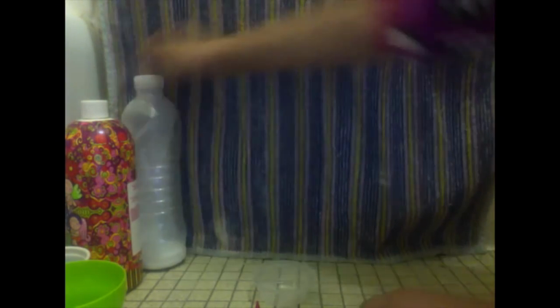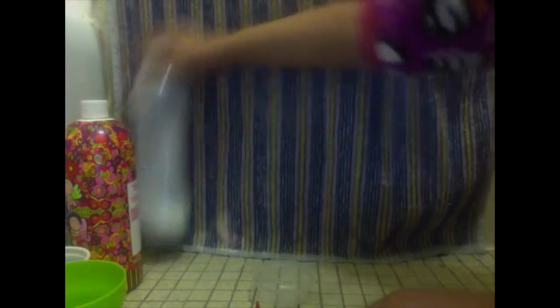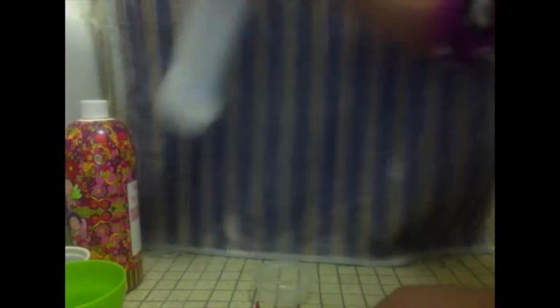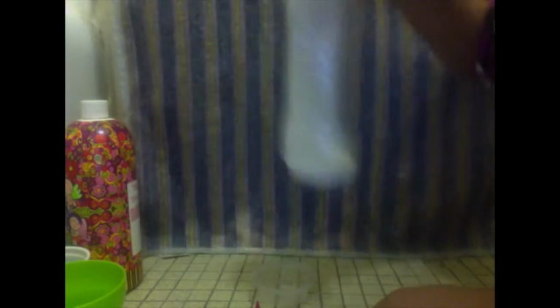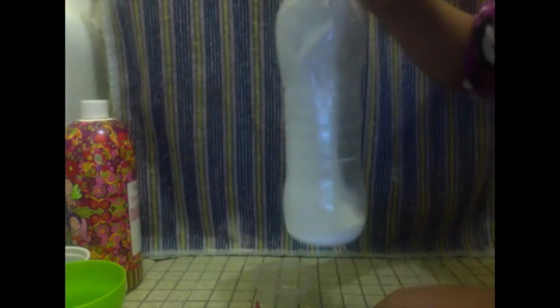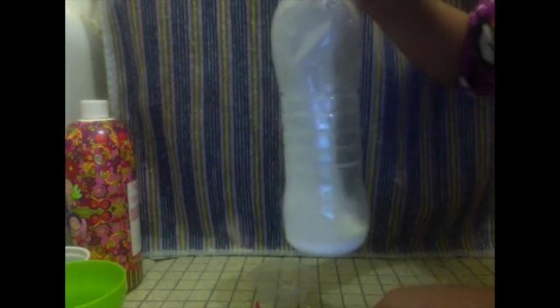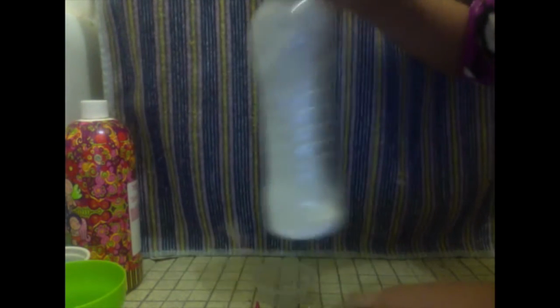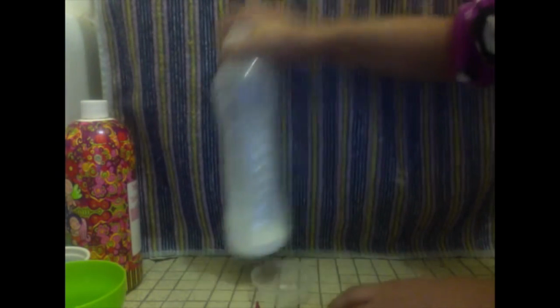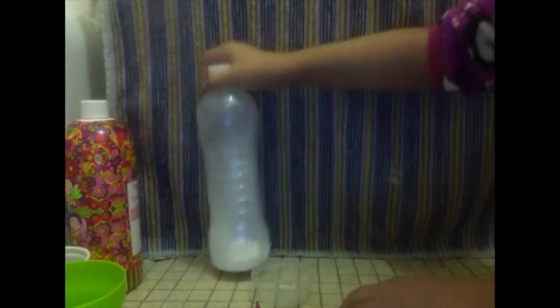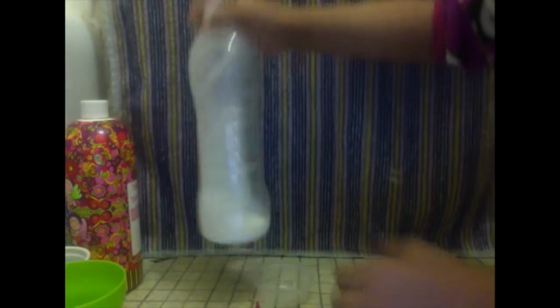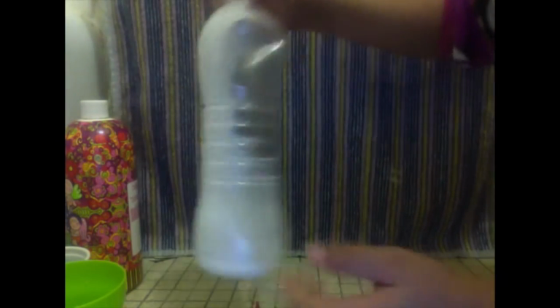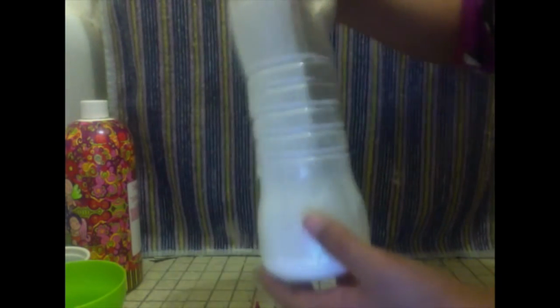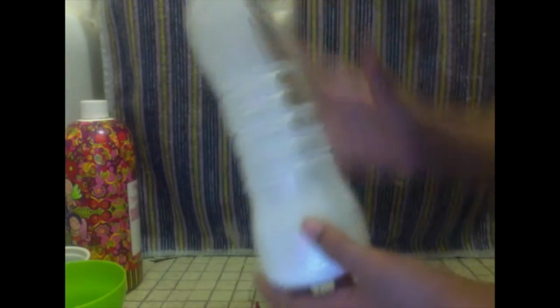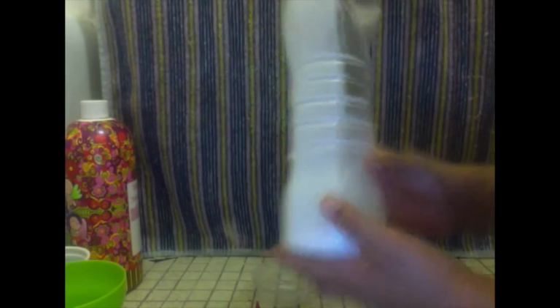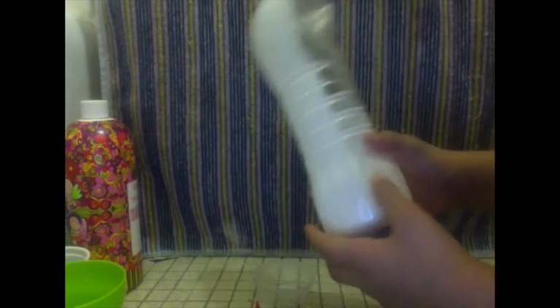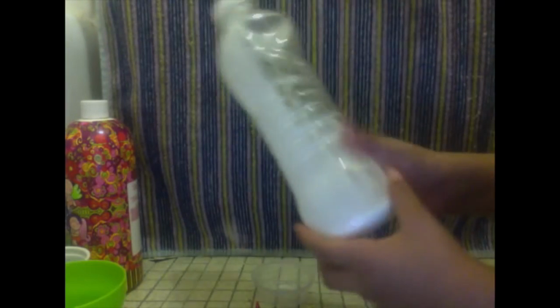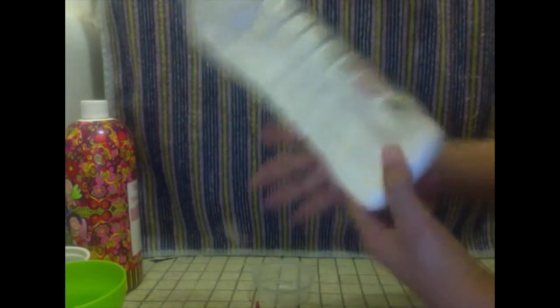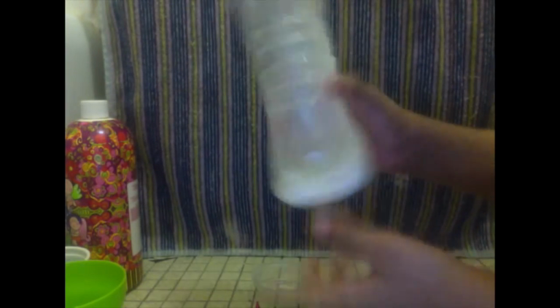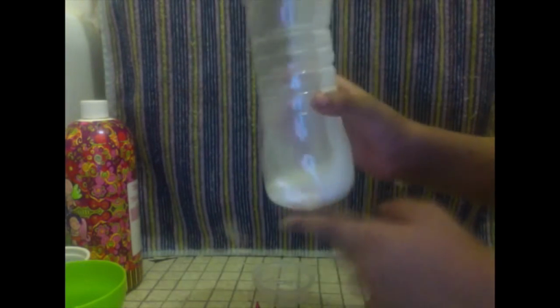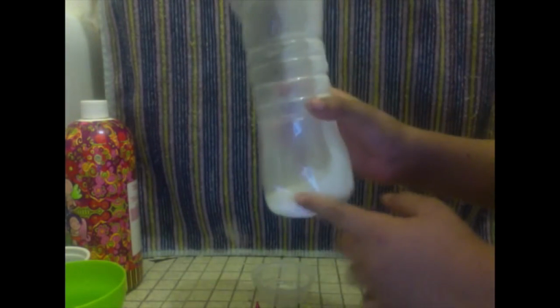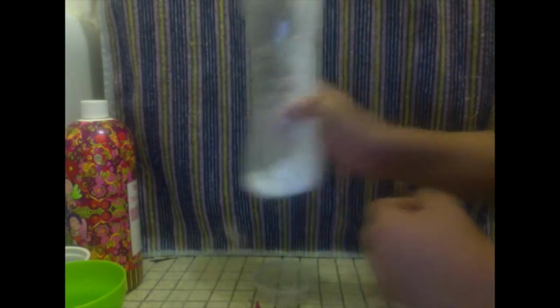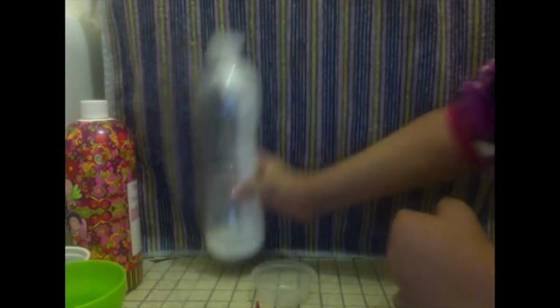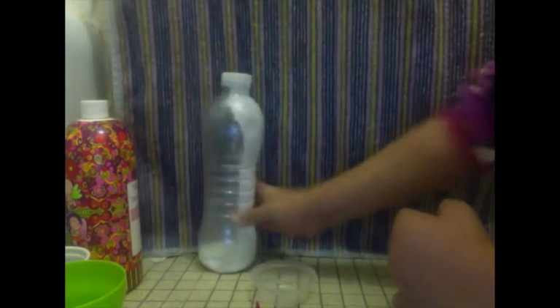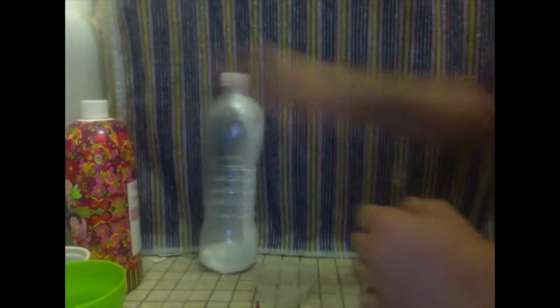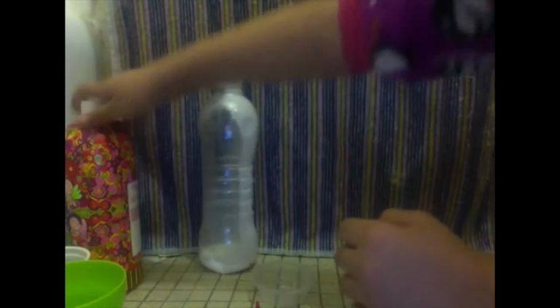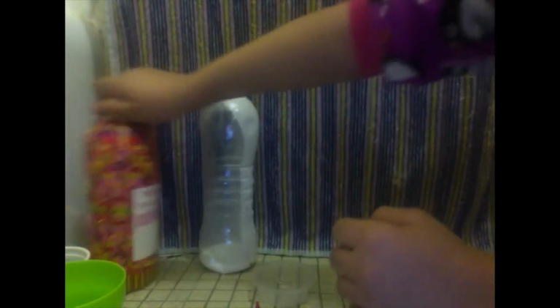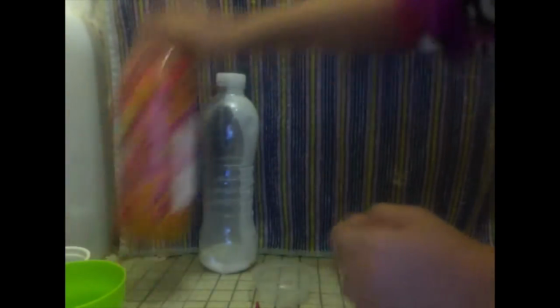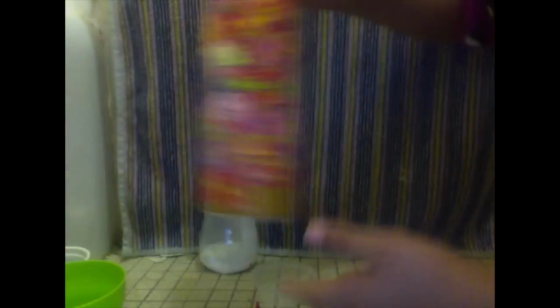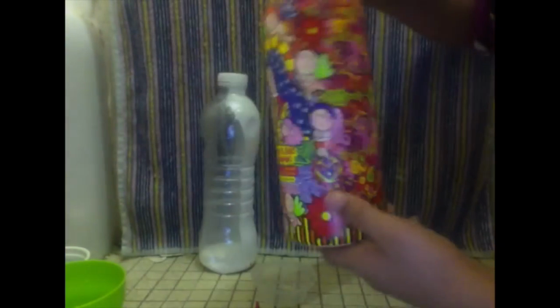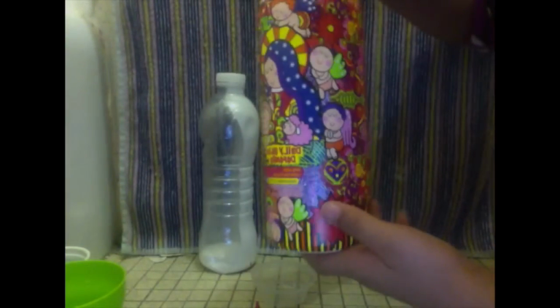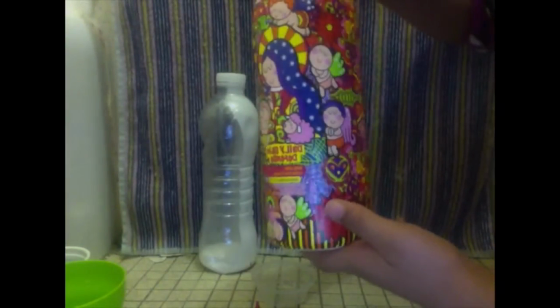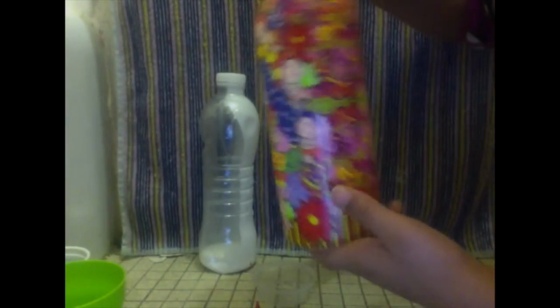You will need some glue — I pour it into a bottle. And you also will need some lotion.